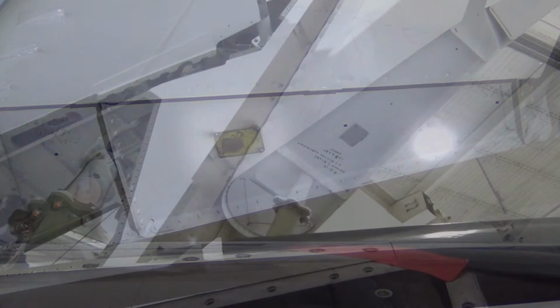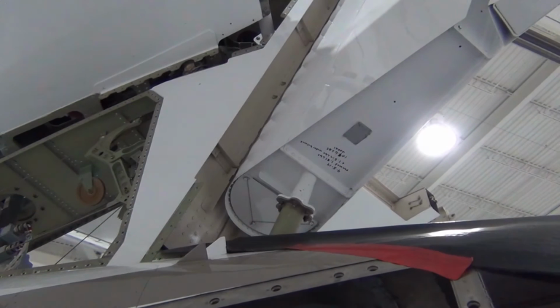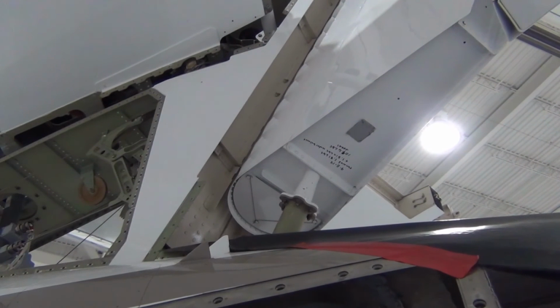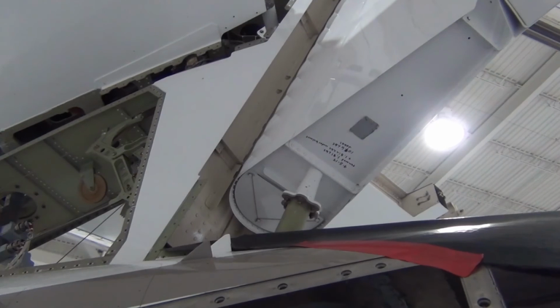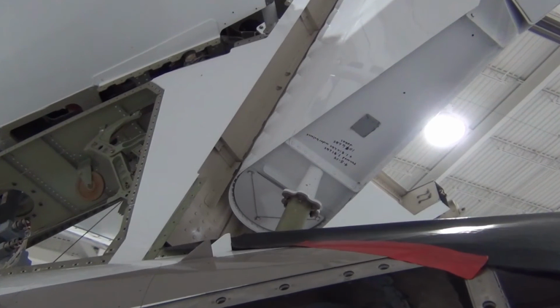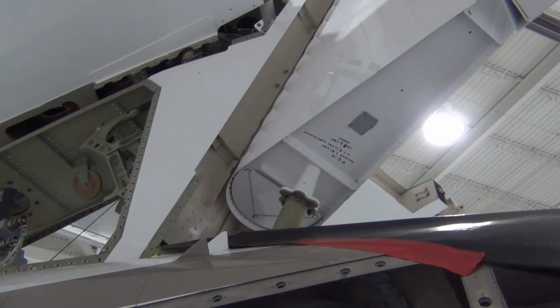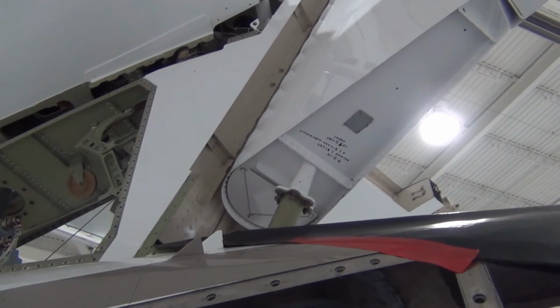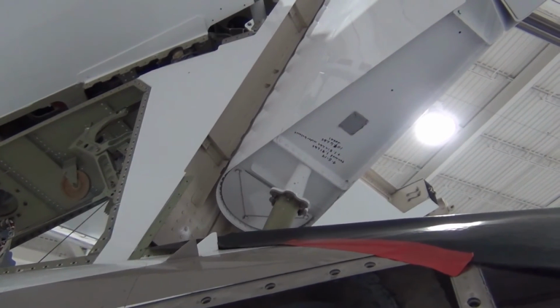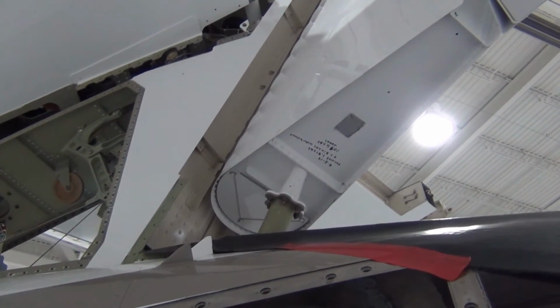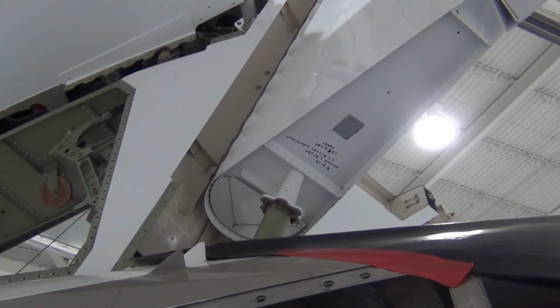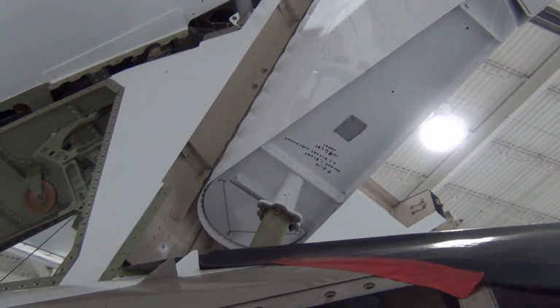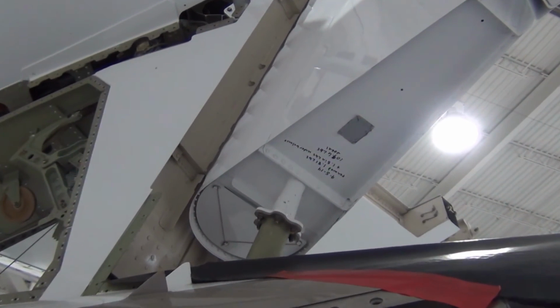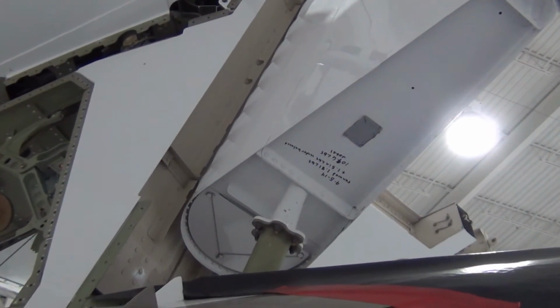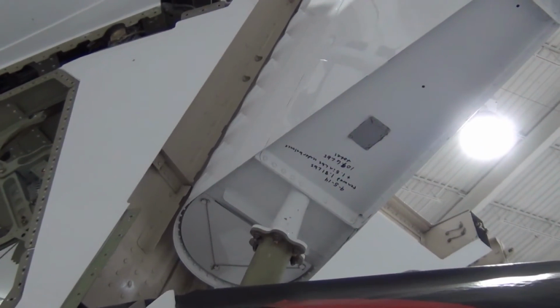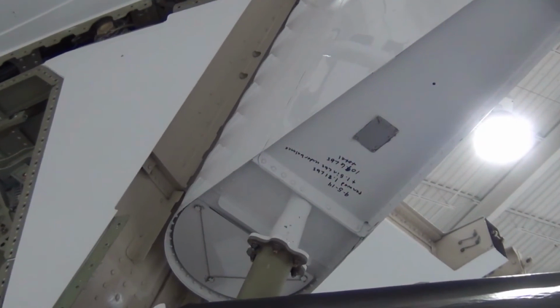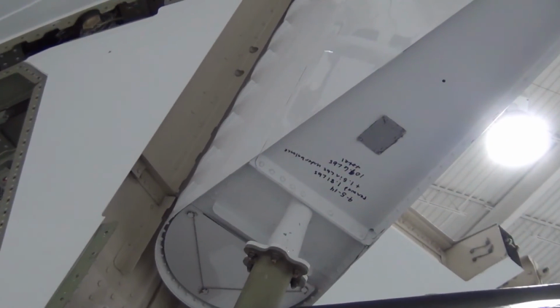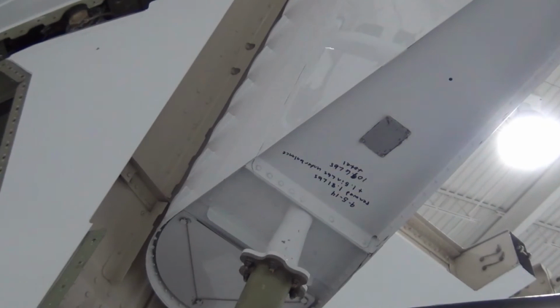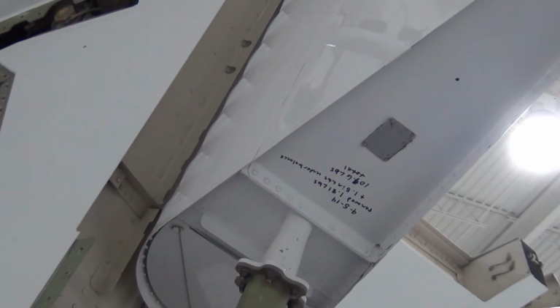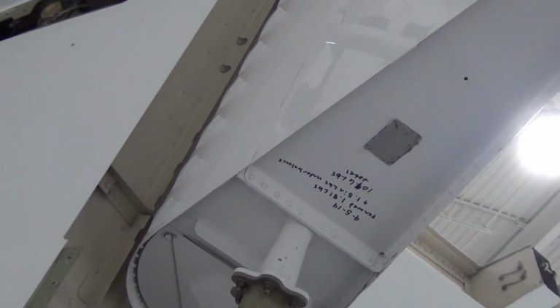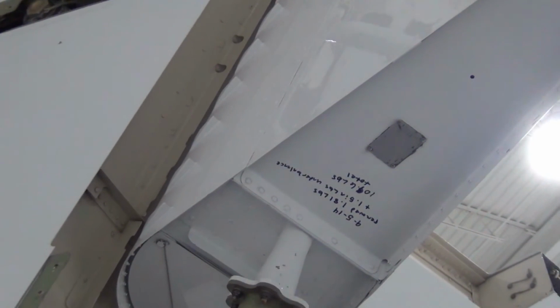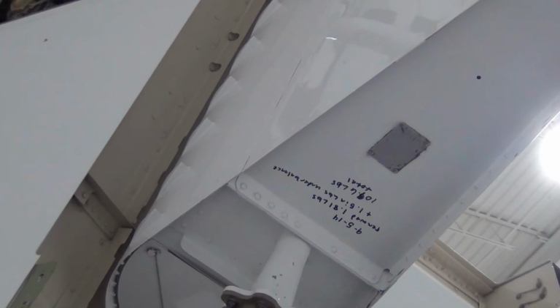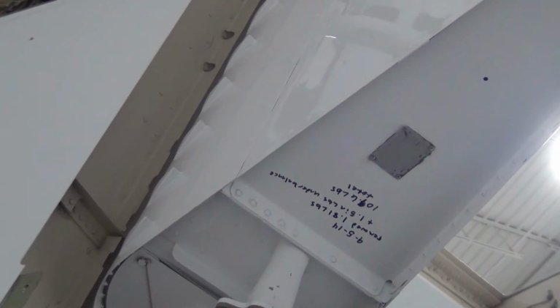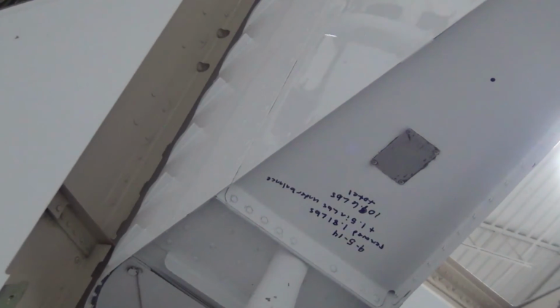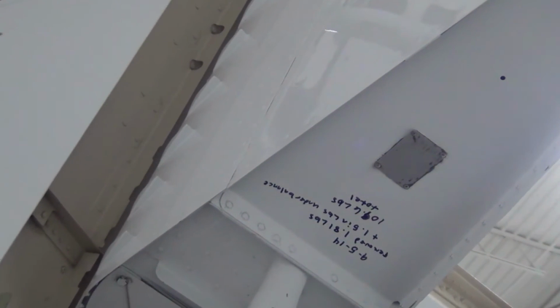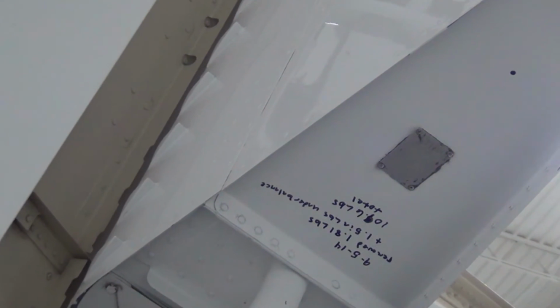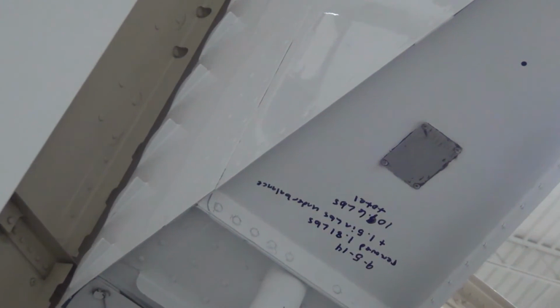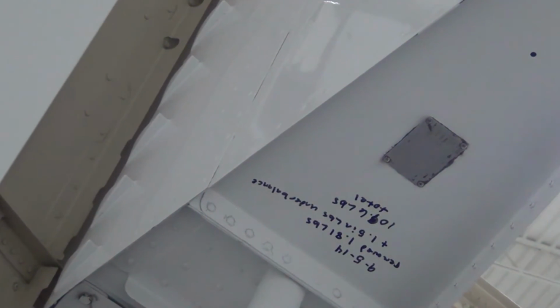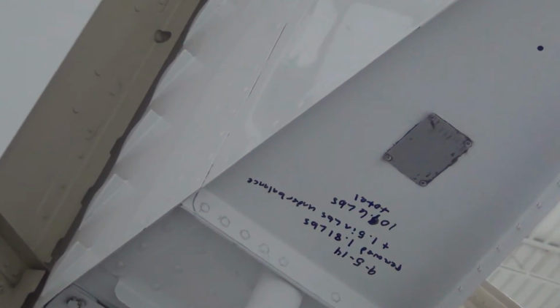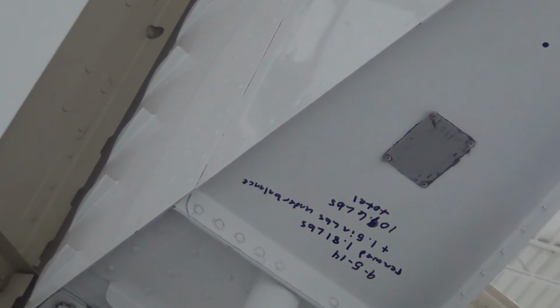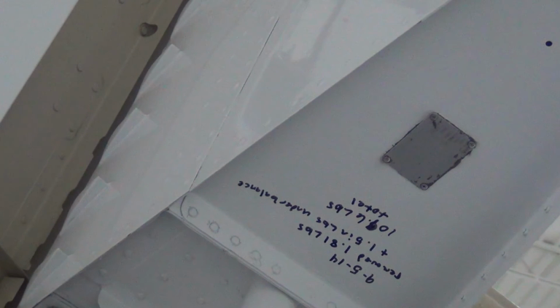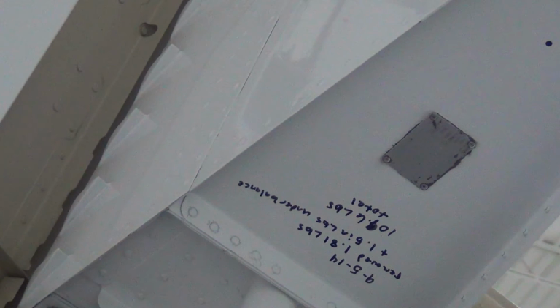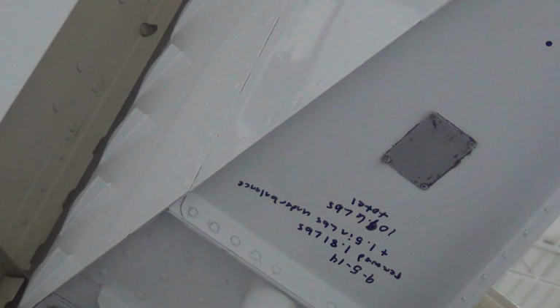We highly recommend looking at the data plate on your aircraft and record the rudder part number and serial number, because the serial number of your rudder might not be available if the data plate is found missing.